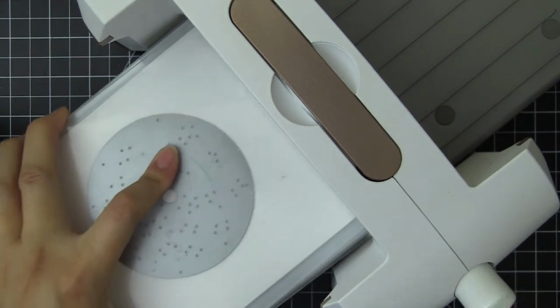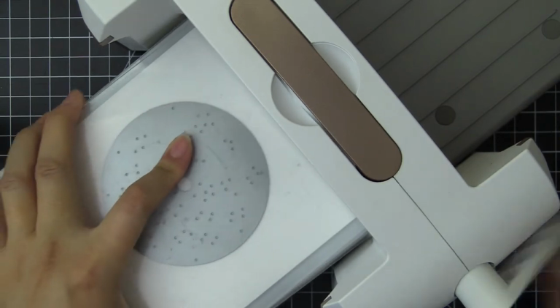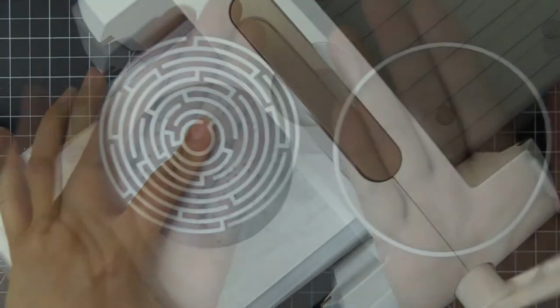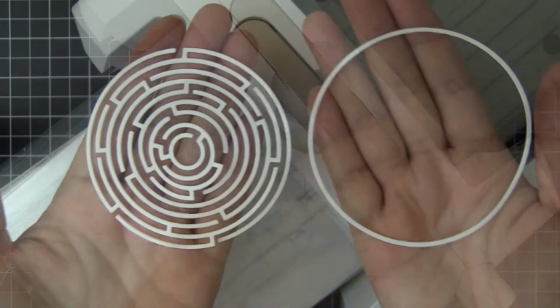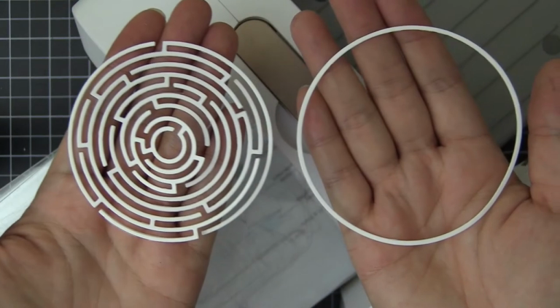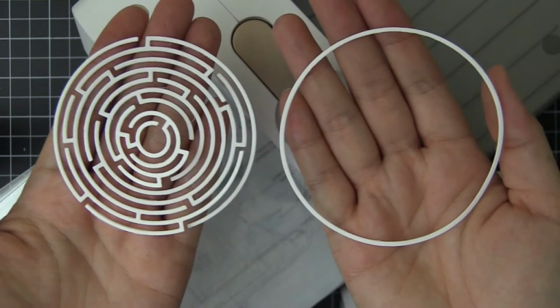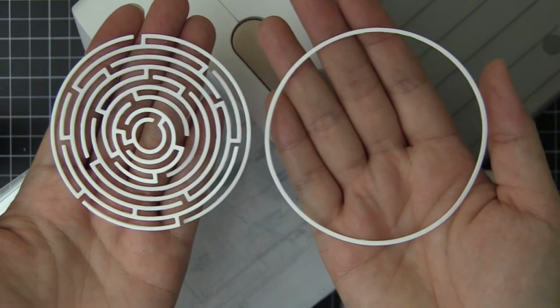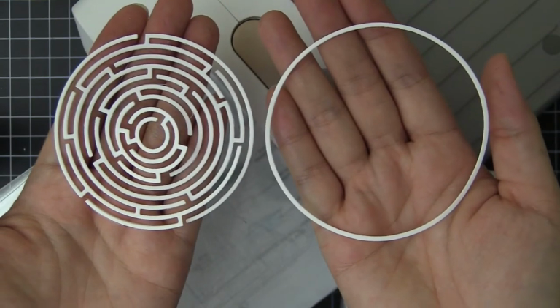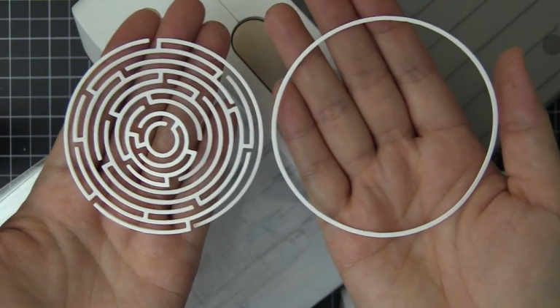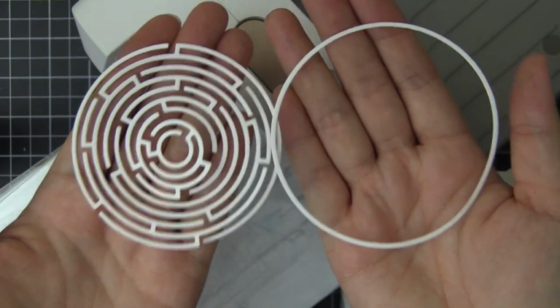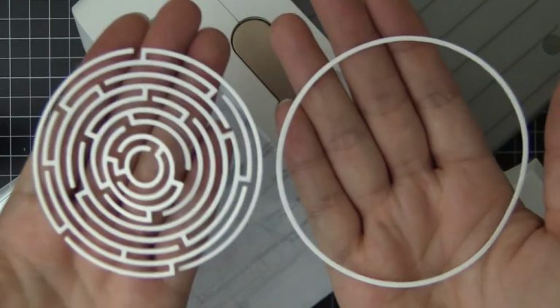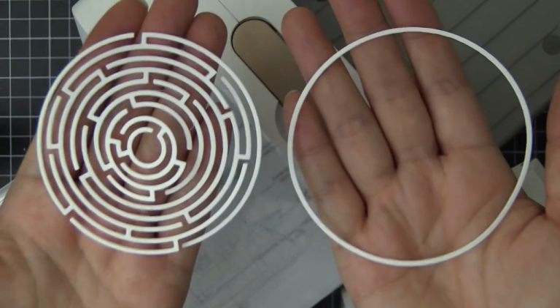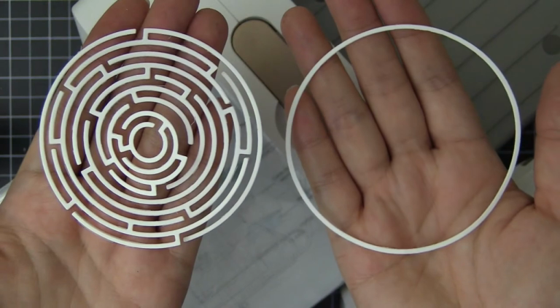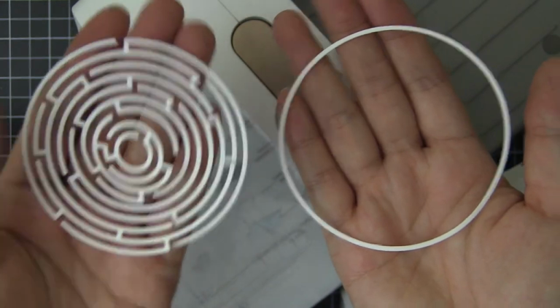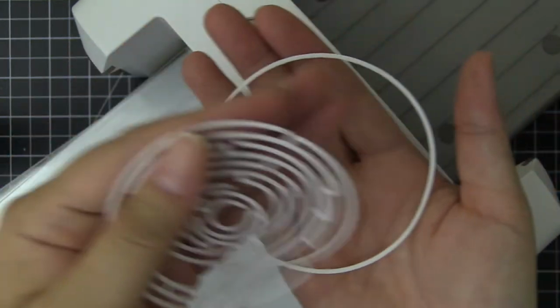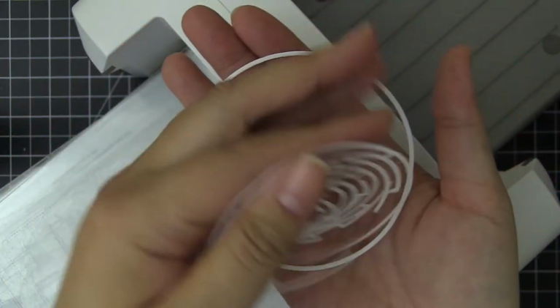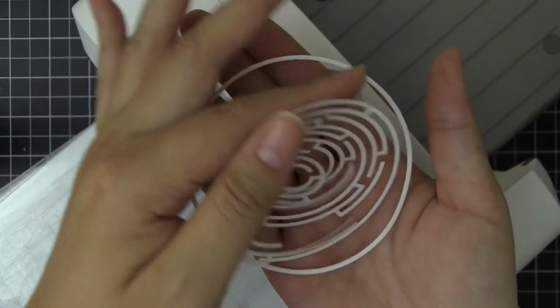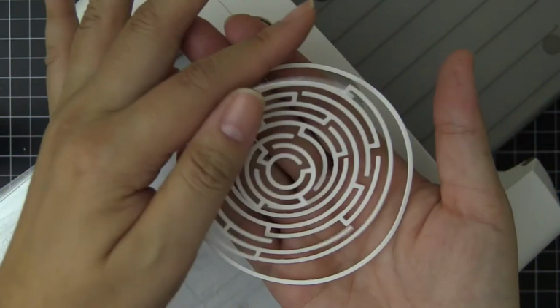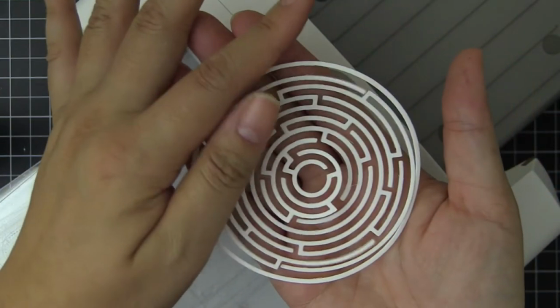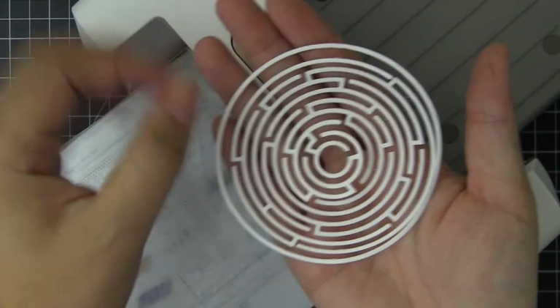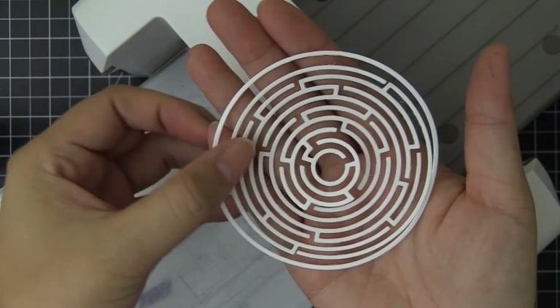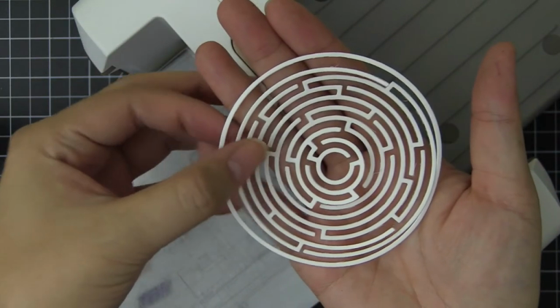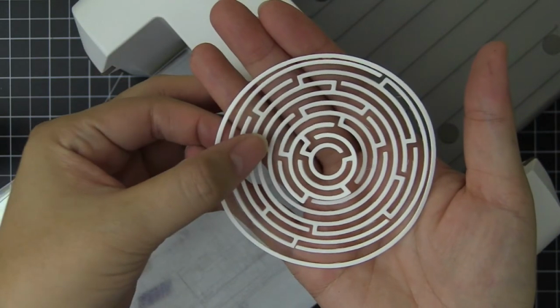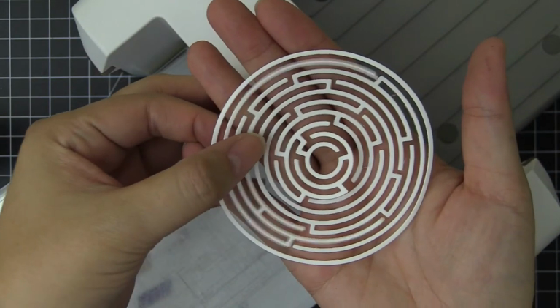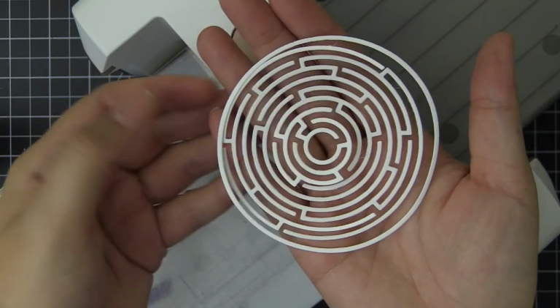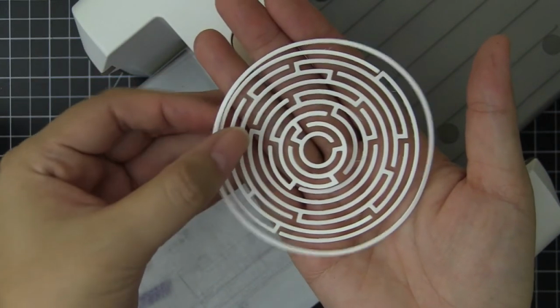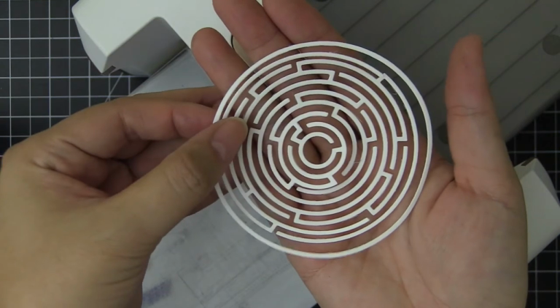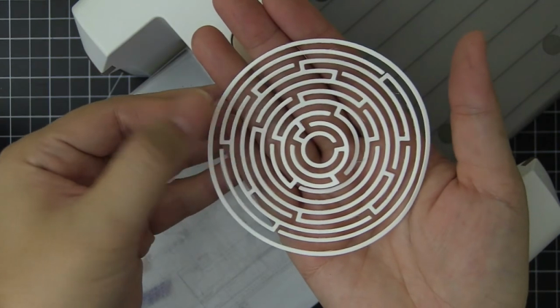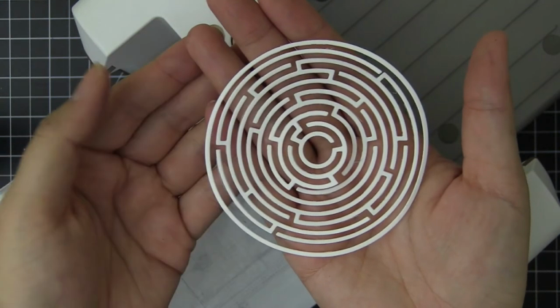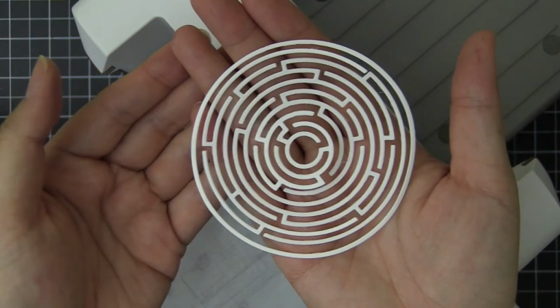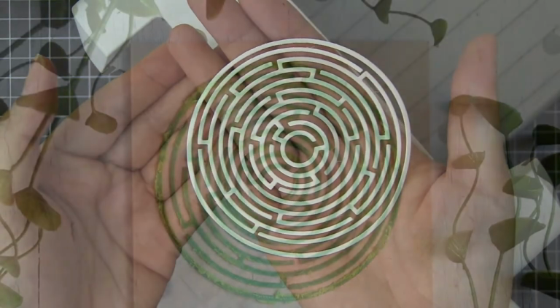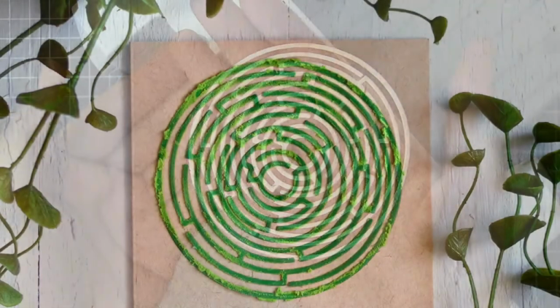It cuts out two different pieces: a very fine circle frame and the inner maze piece. The maze design is not only perfect for backgrounds but also great for accents when added to projects.